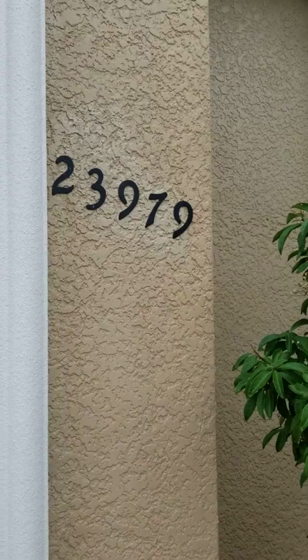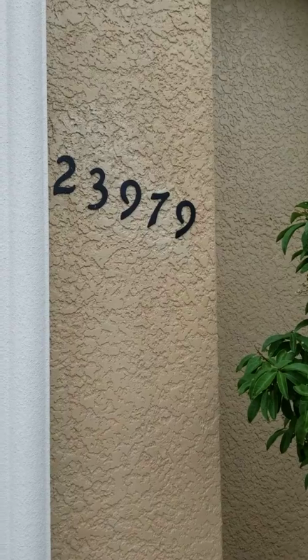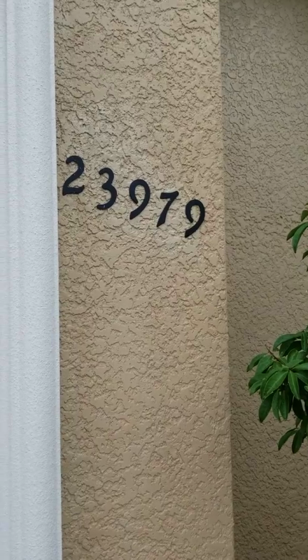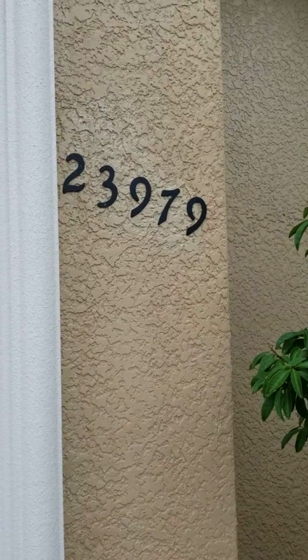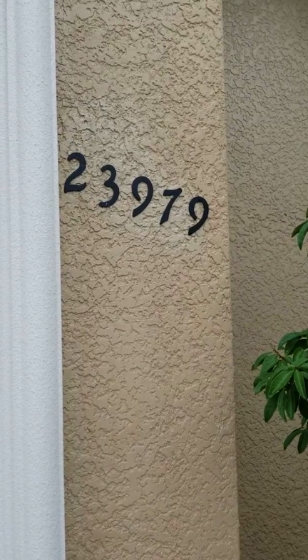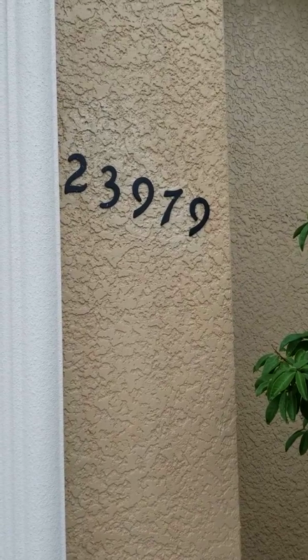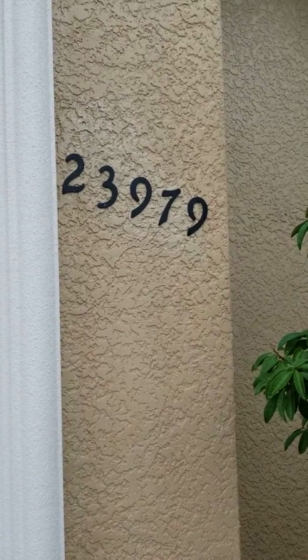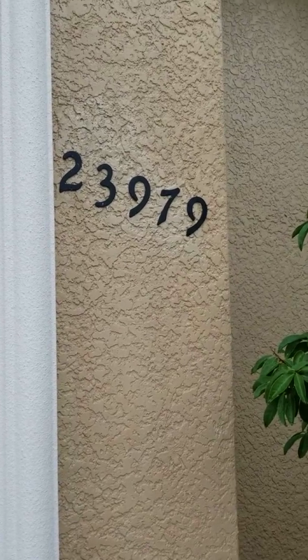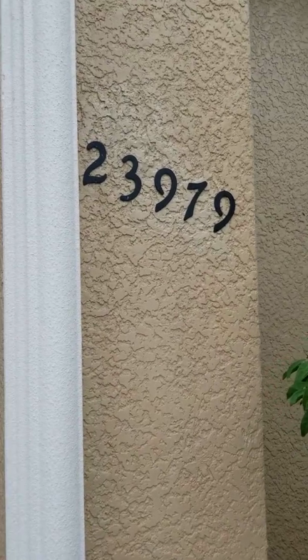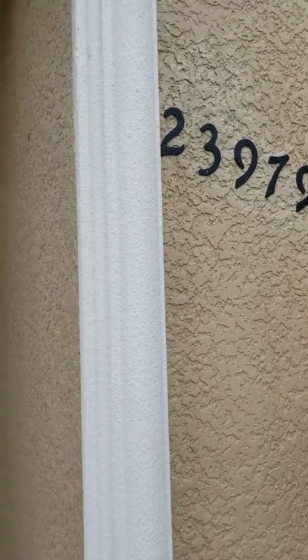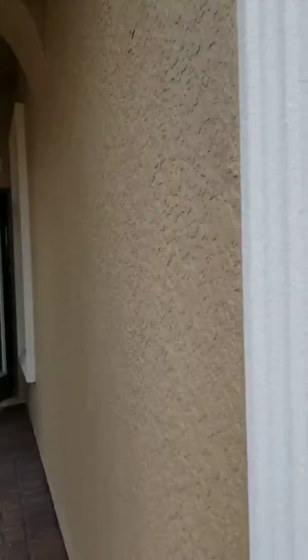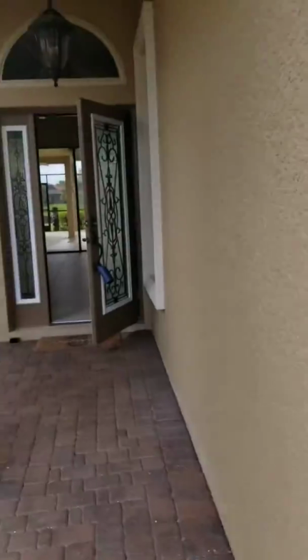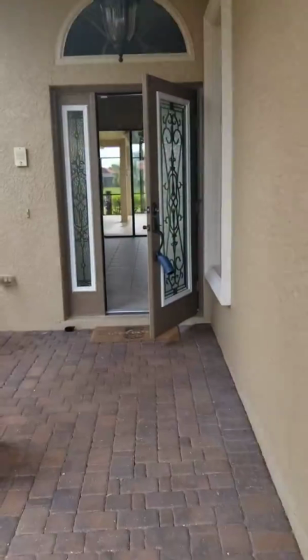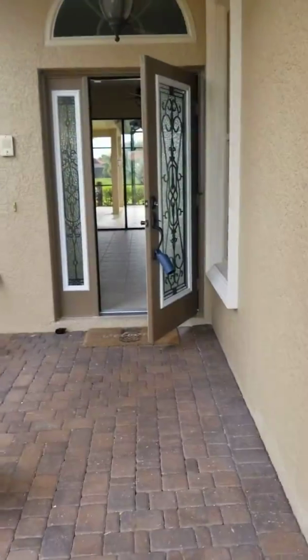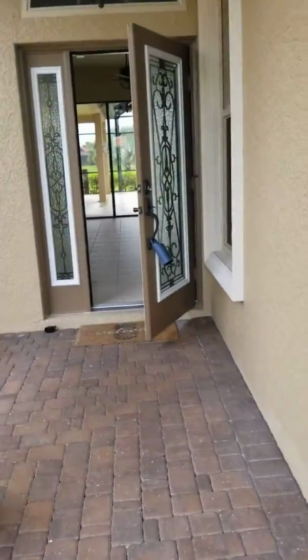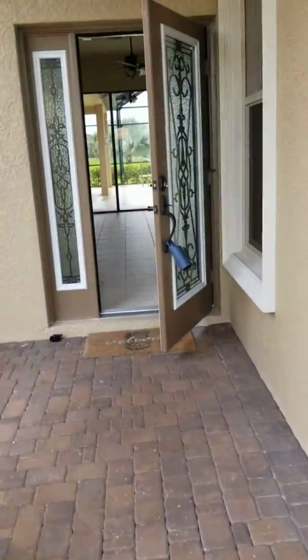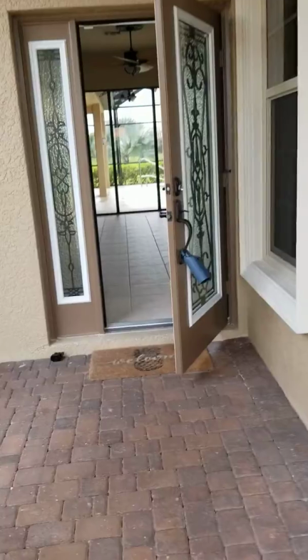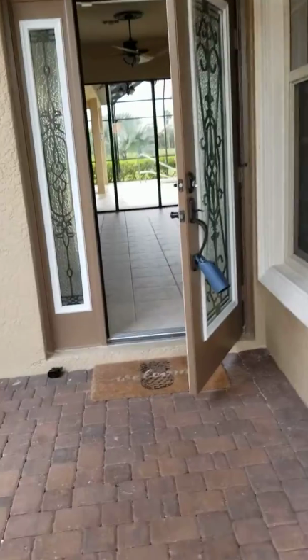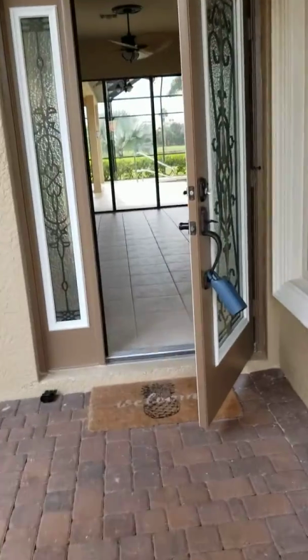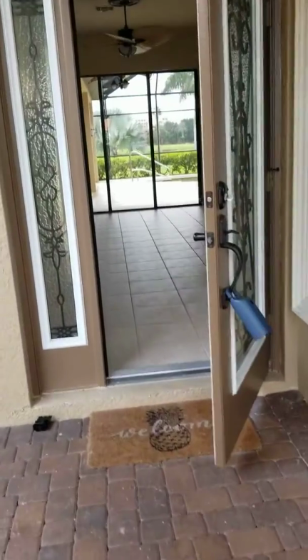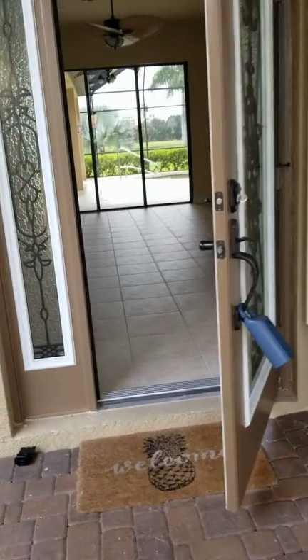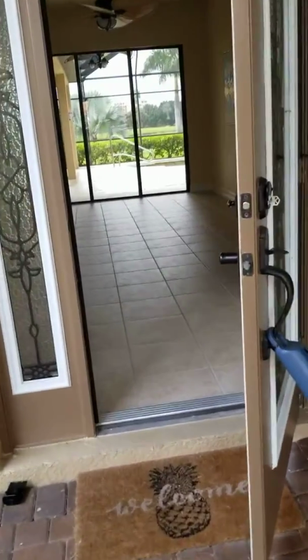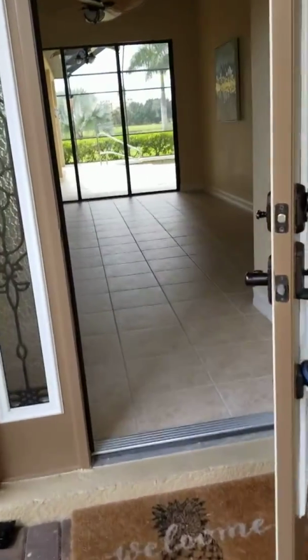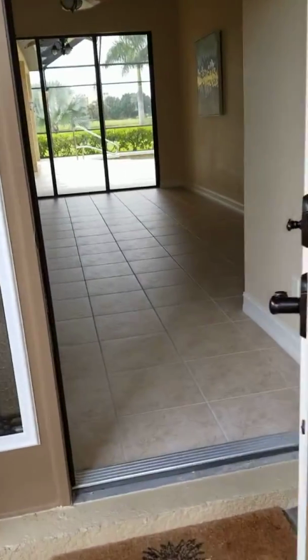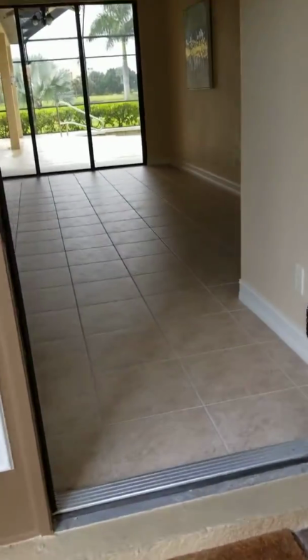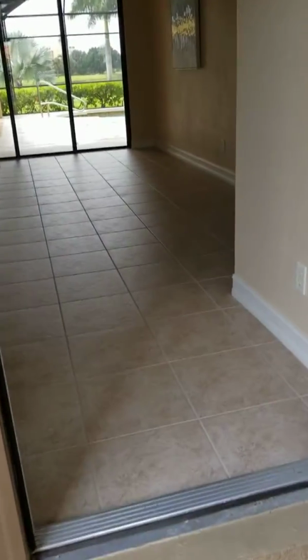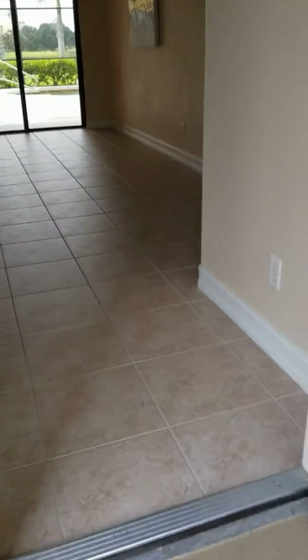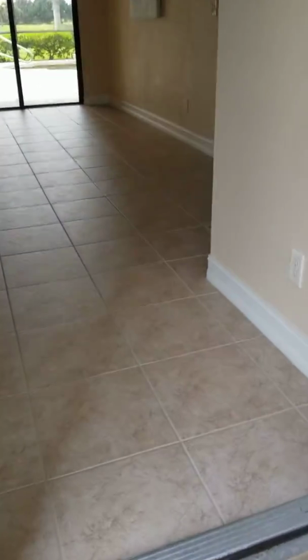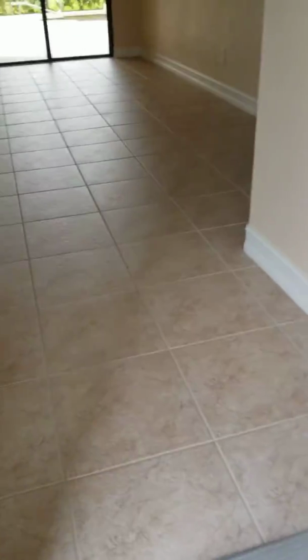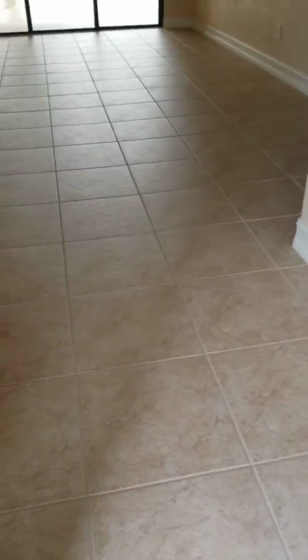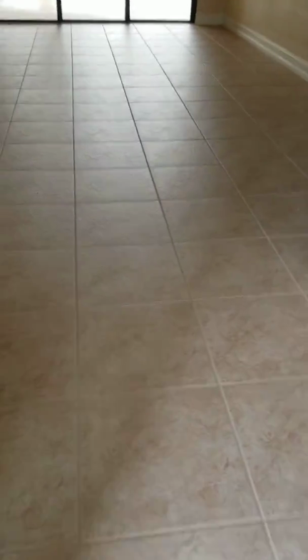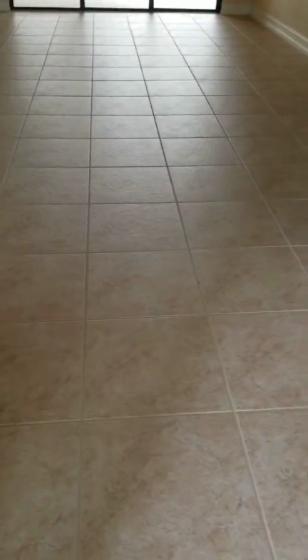This is 23979 on Vincent. This is the one we're talking about with the floor. This is the 3,500 square foot home. I'm here and I just want to give you a quick look.